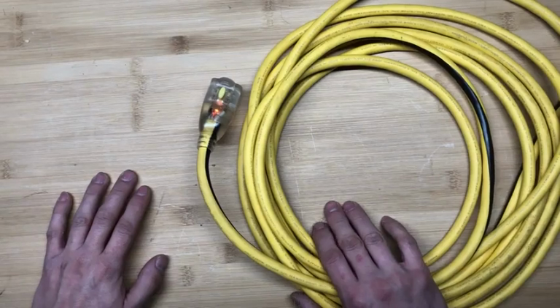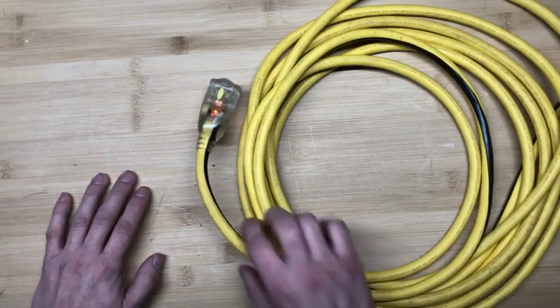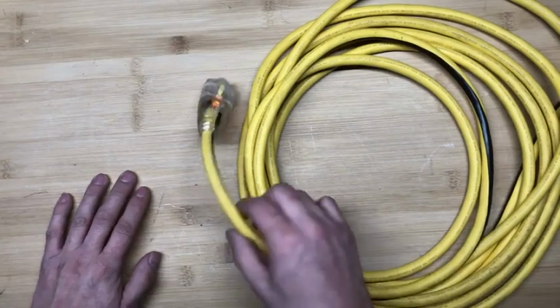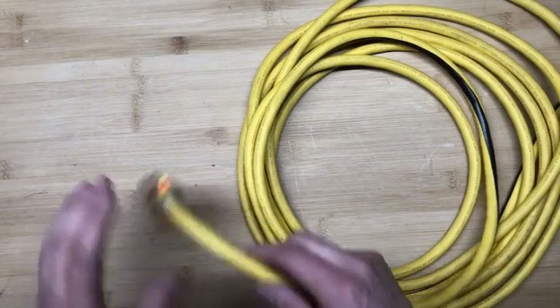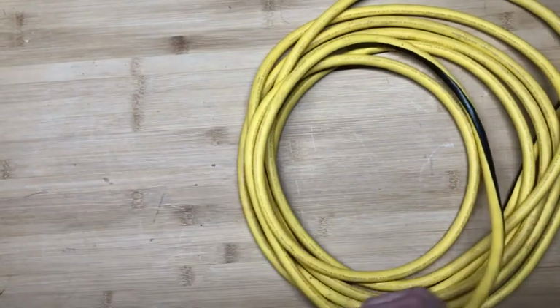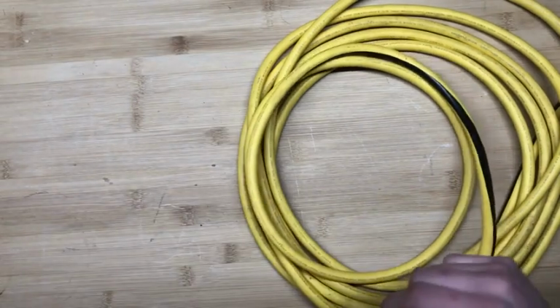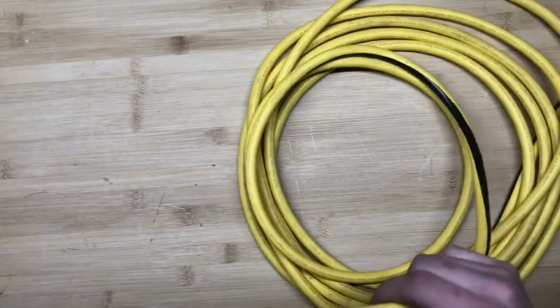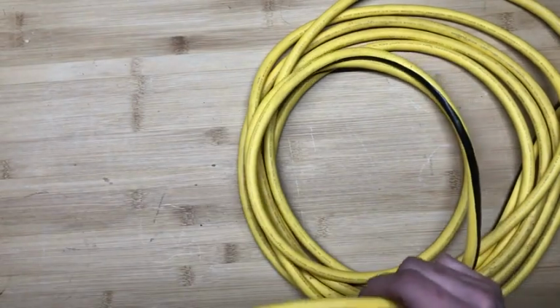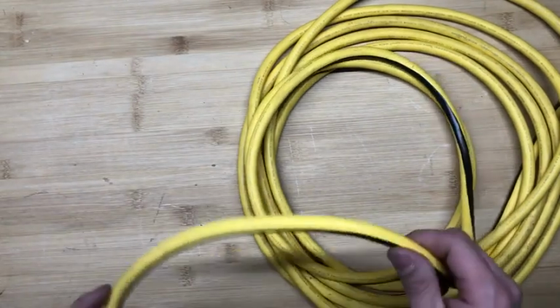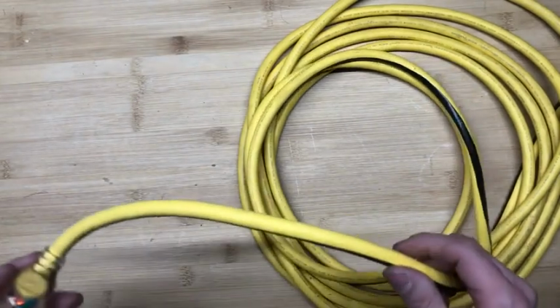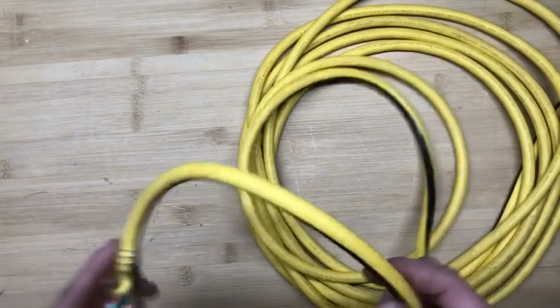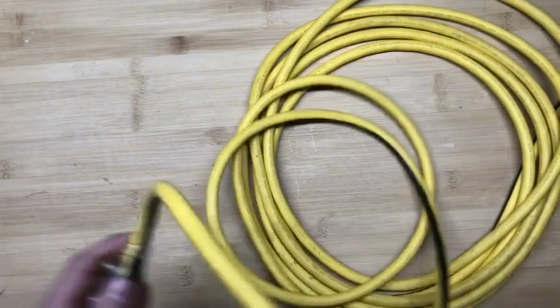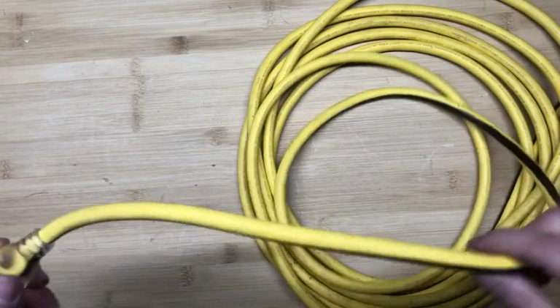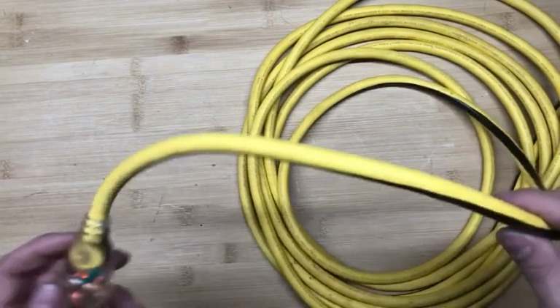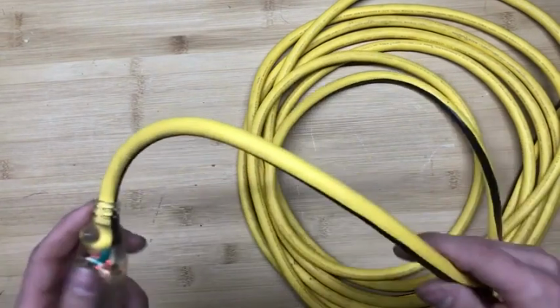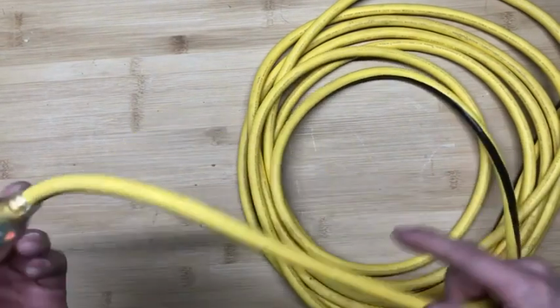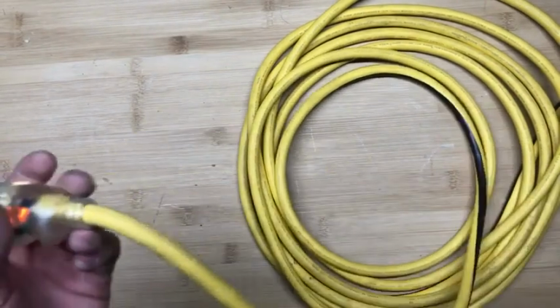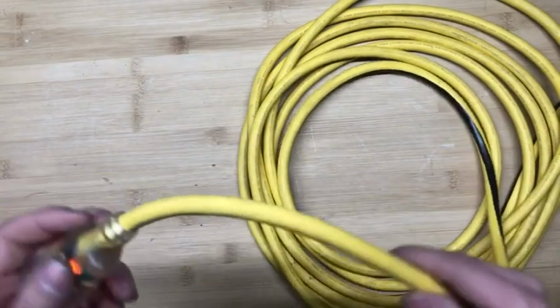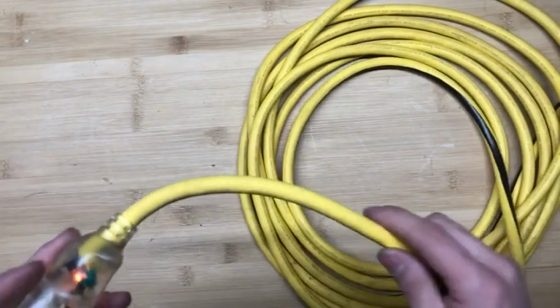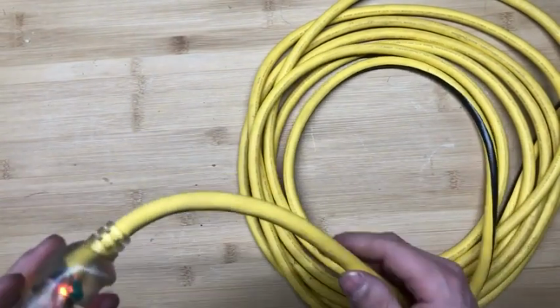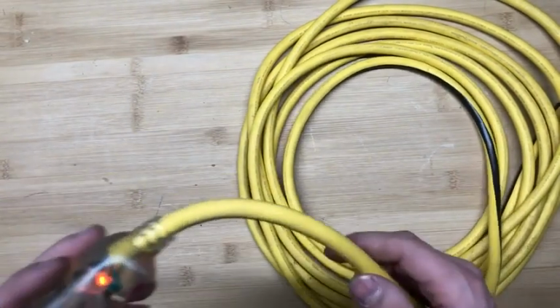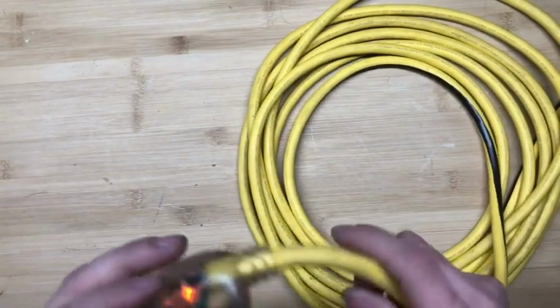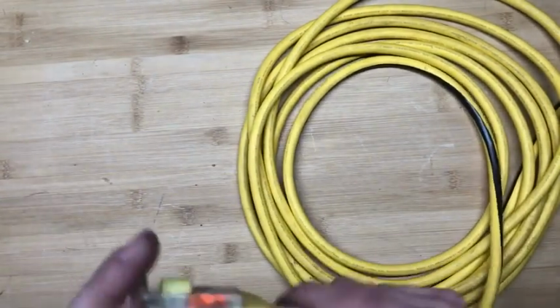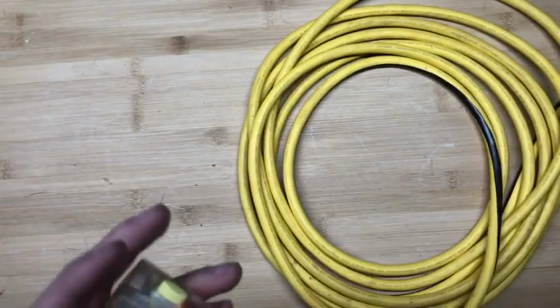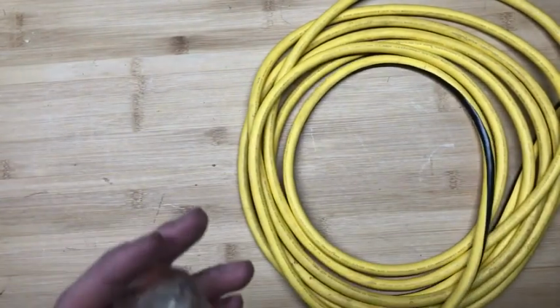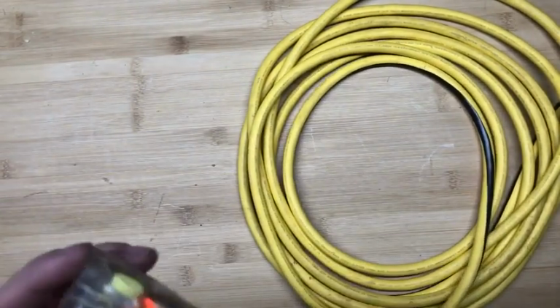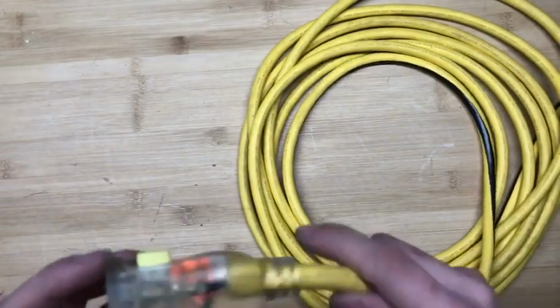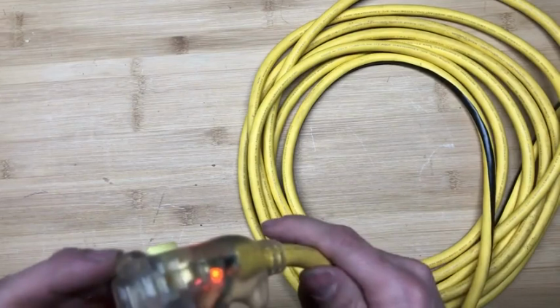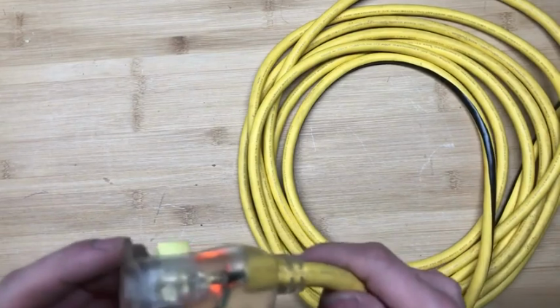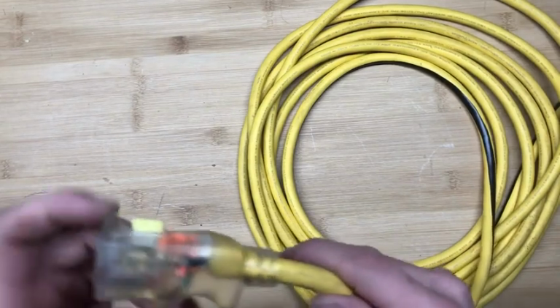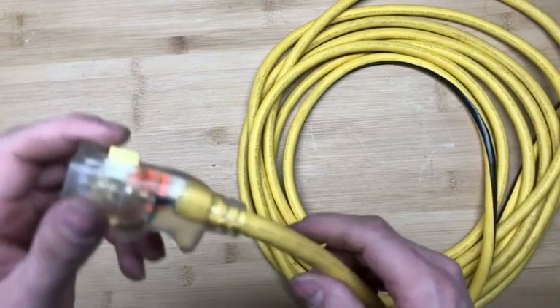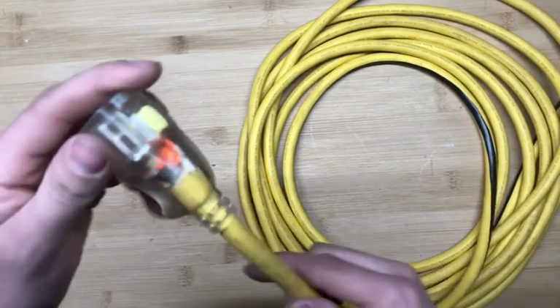Hi everyone, this is Nick from Essex, Ontario. Today I'll be testing the Maximum 25-foot 12-3 high visibility extension cord with the ergo plug and locking lighted cord end.